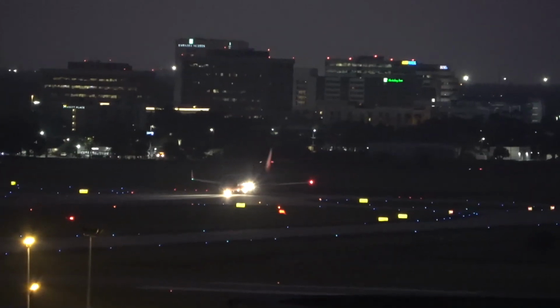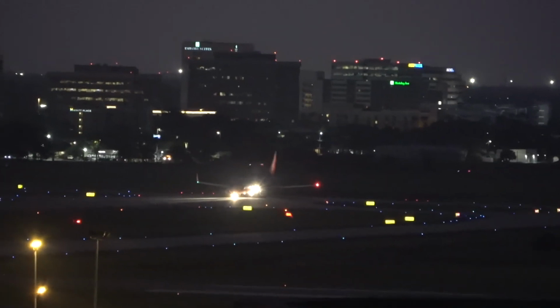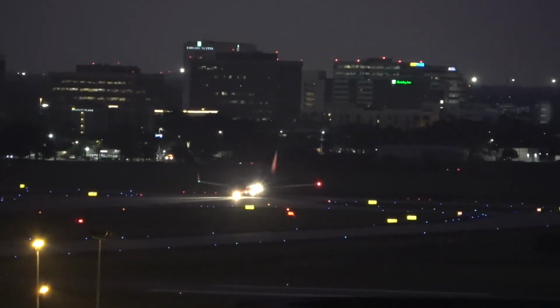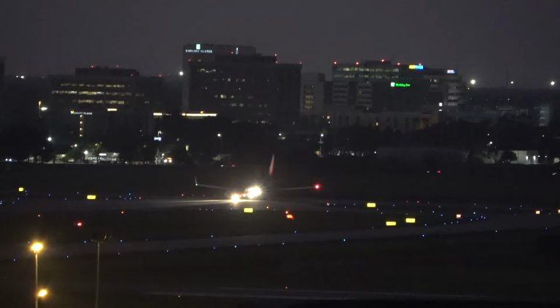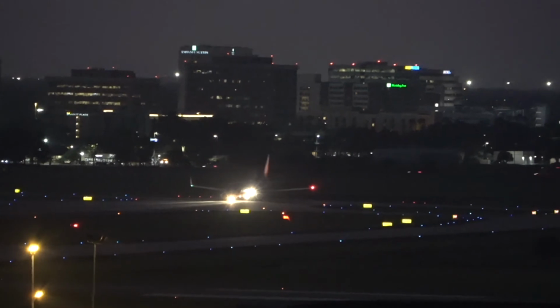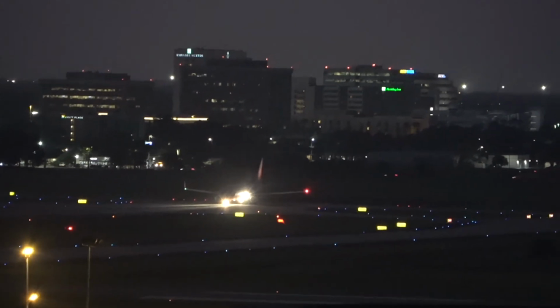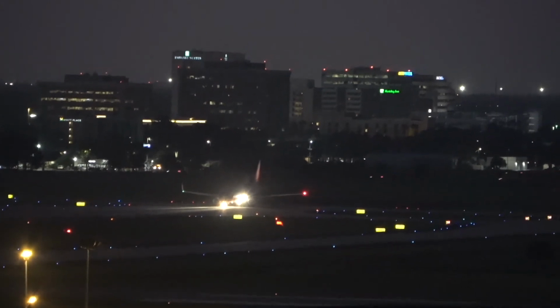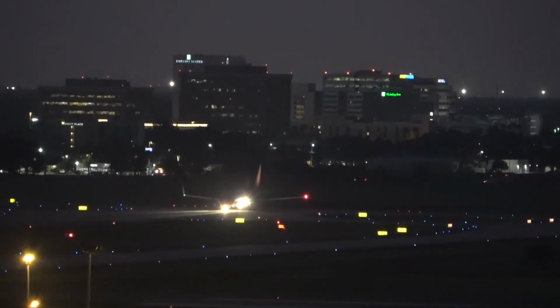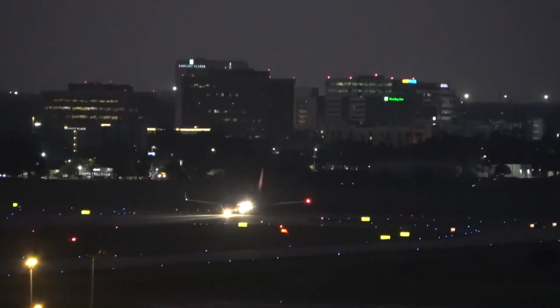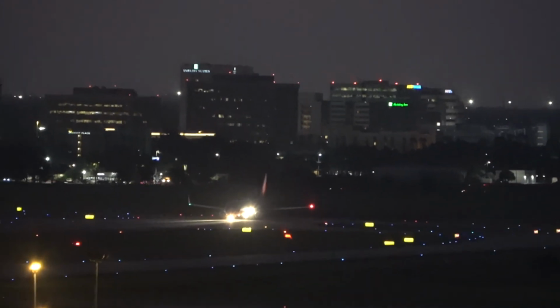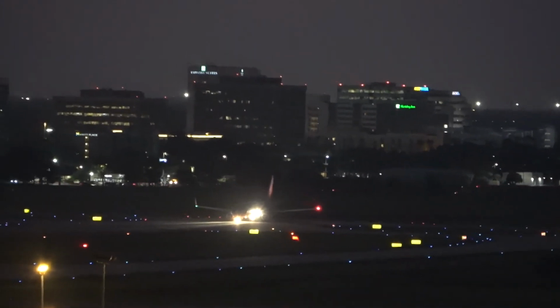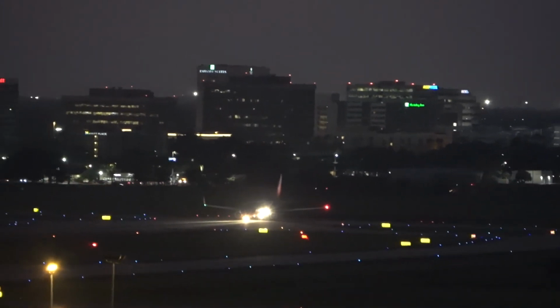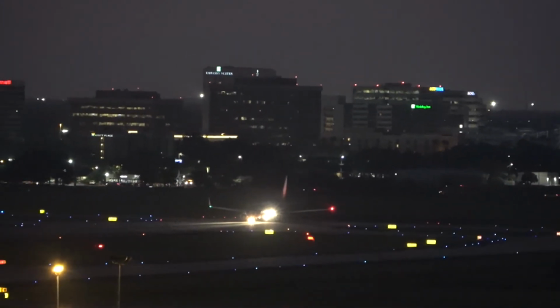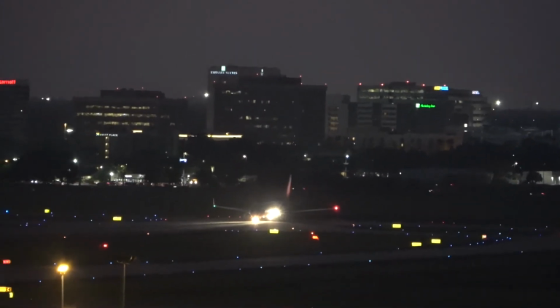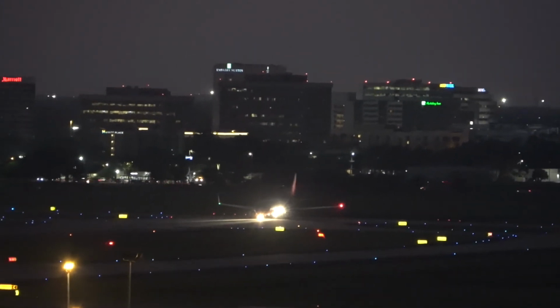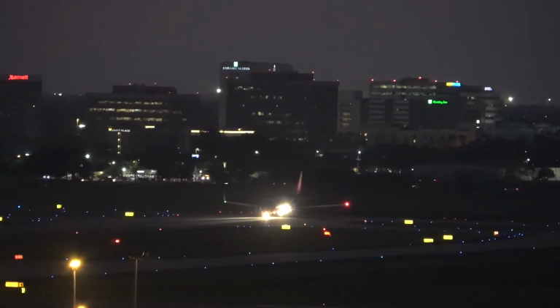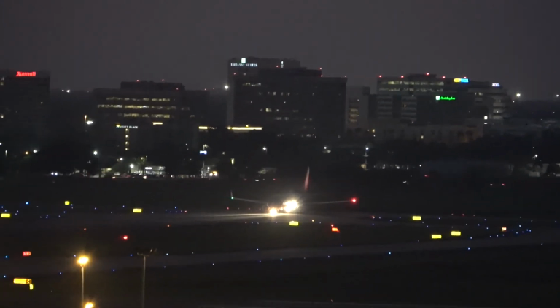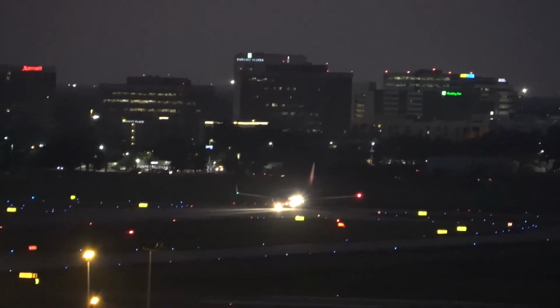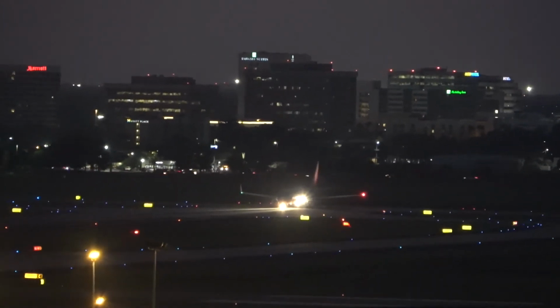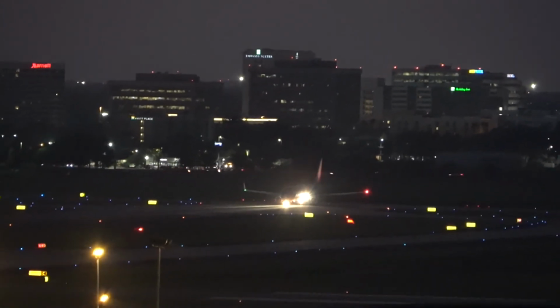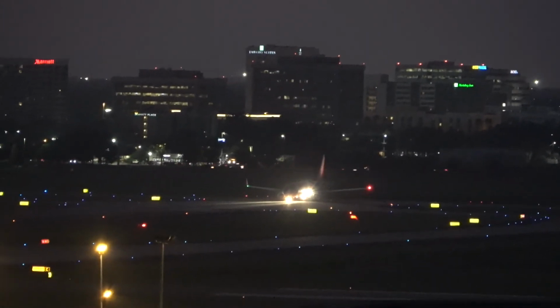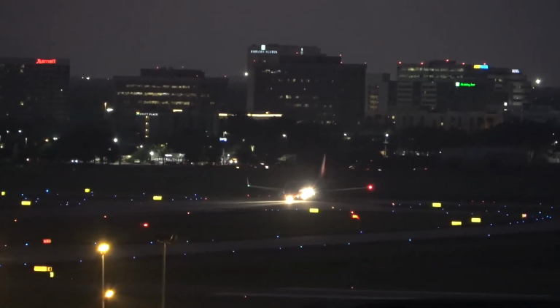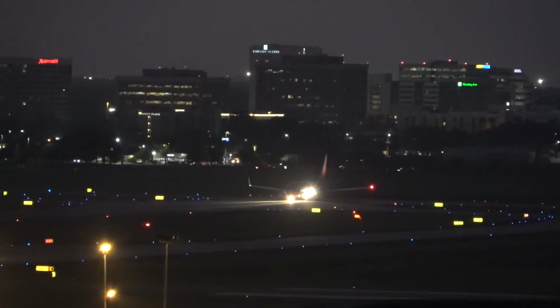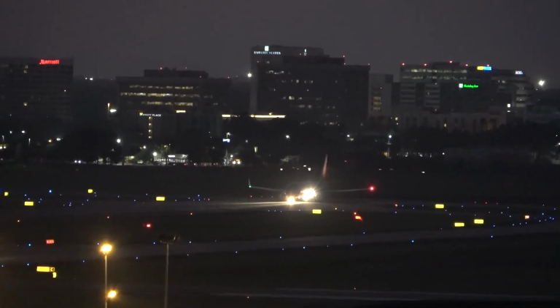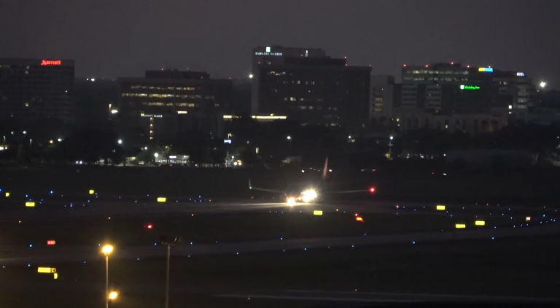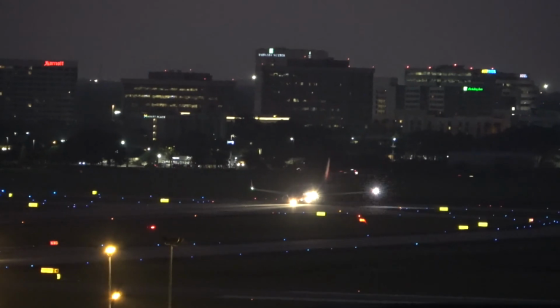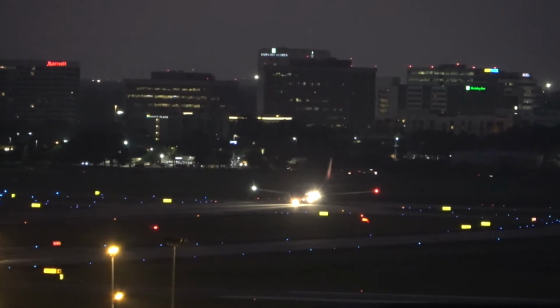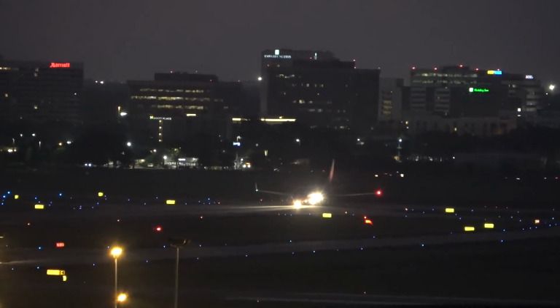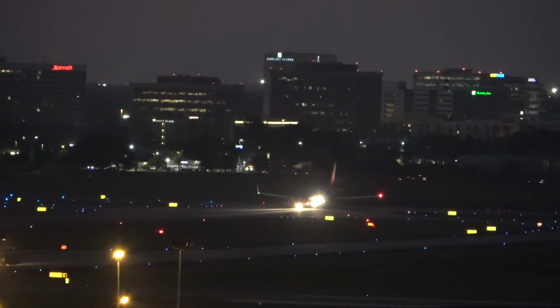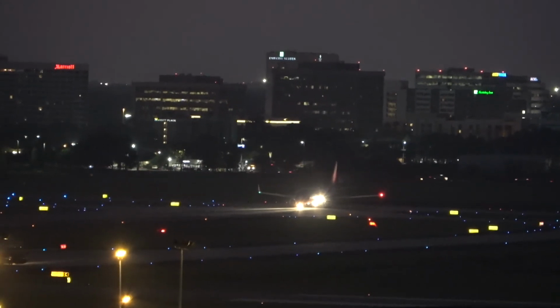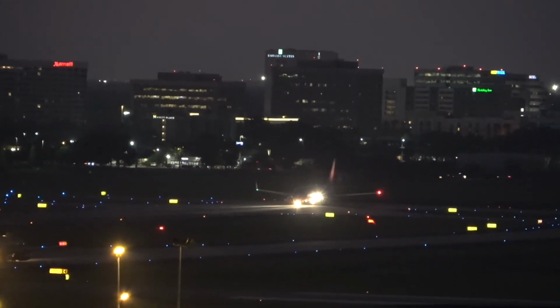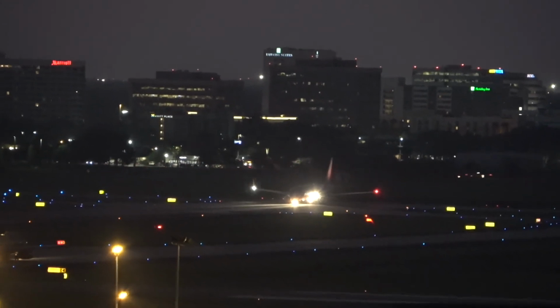Southwest had to do a little back taxi routine to get ahead of United. Wasn't quite ready.